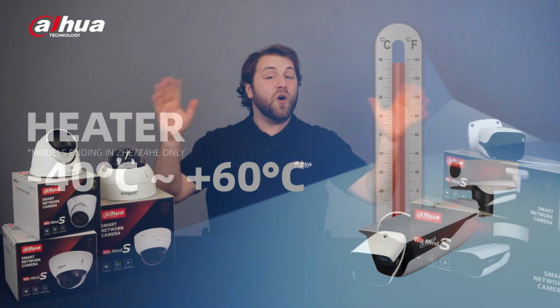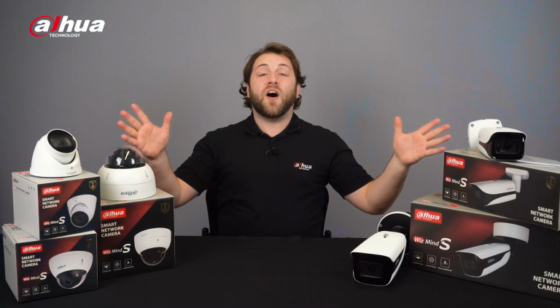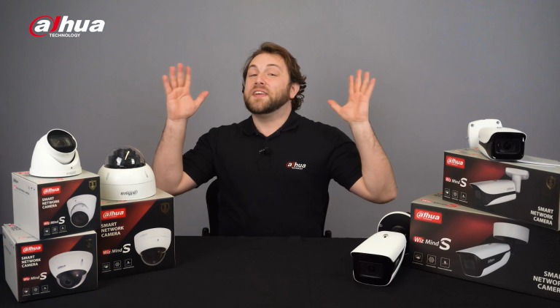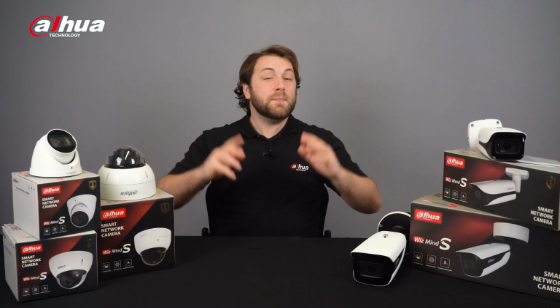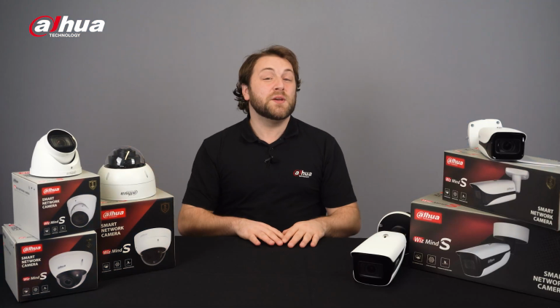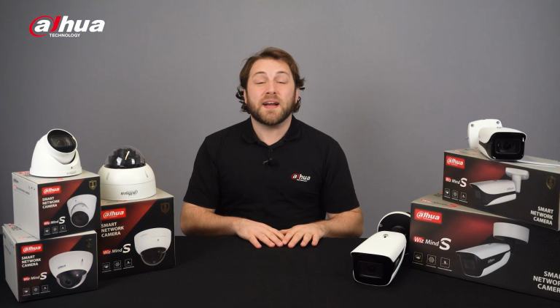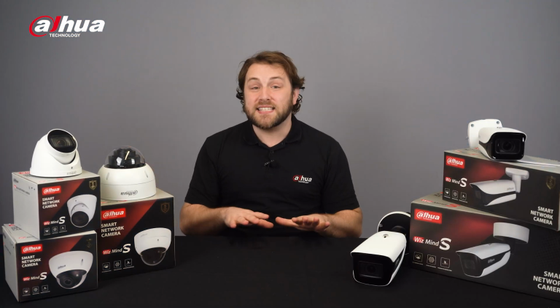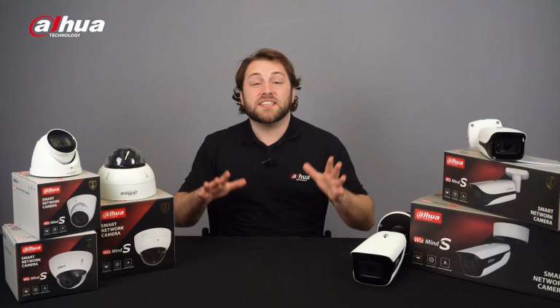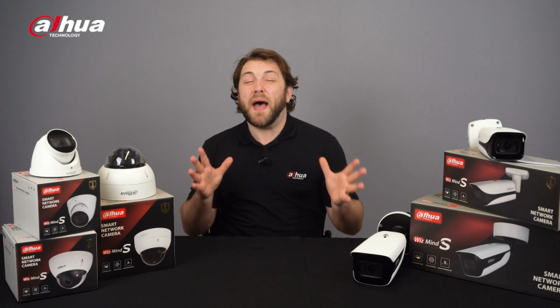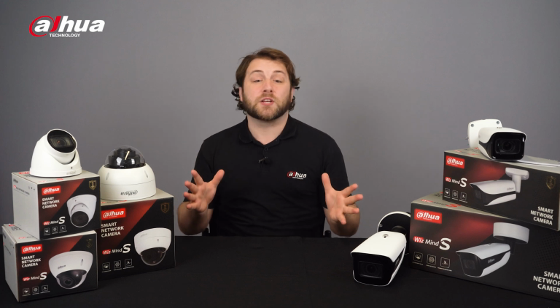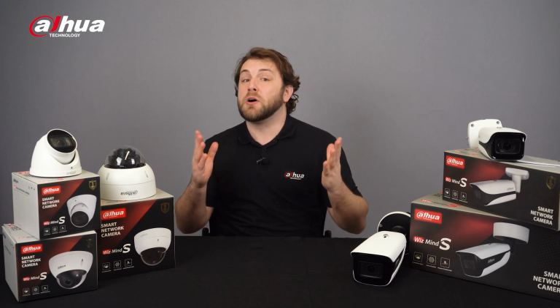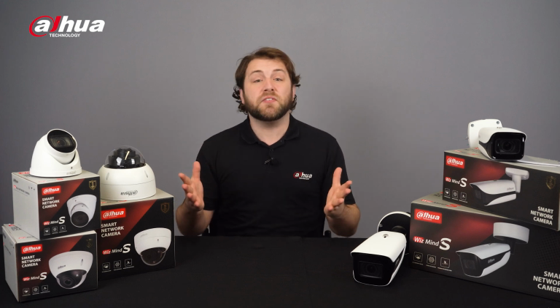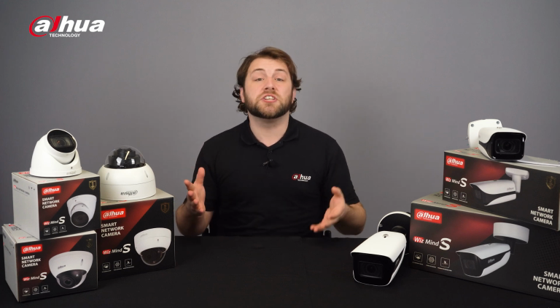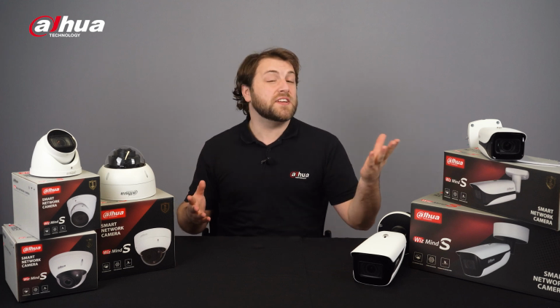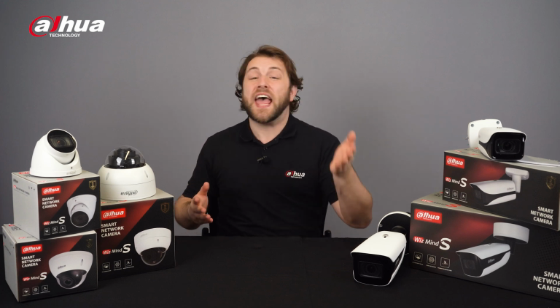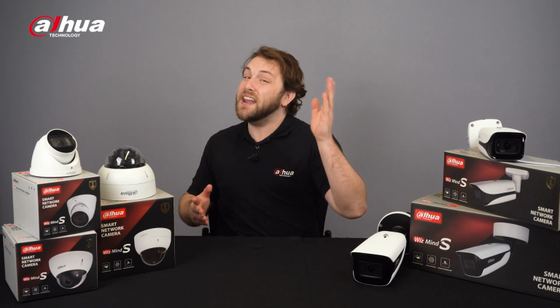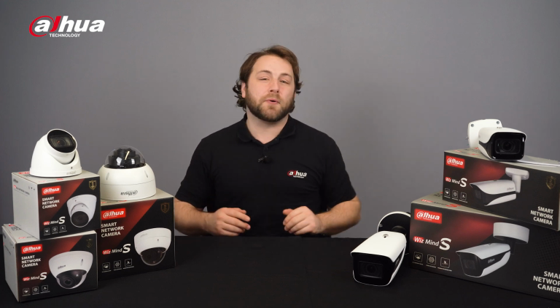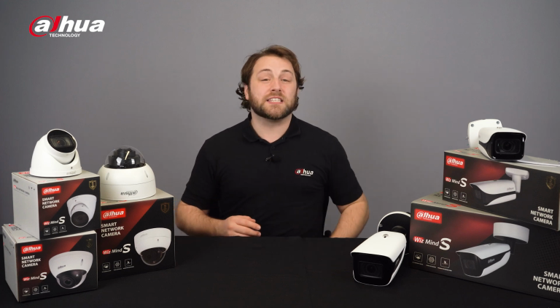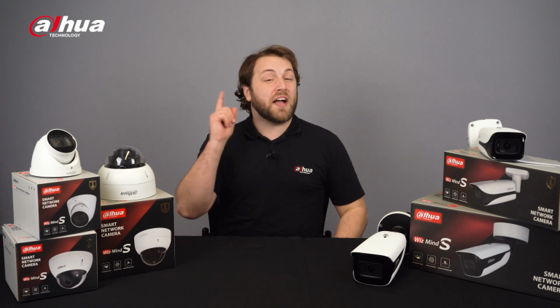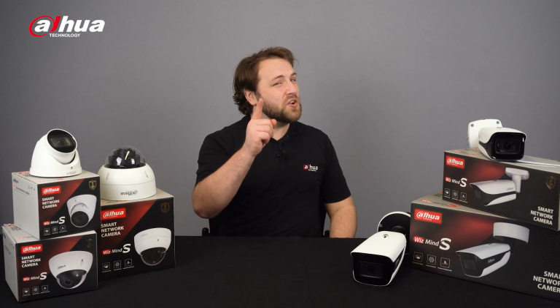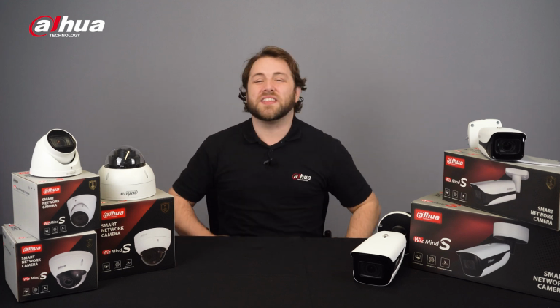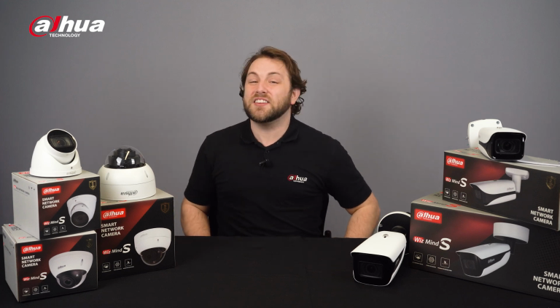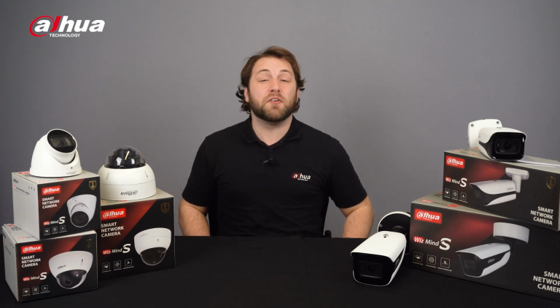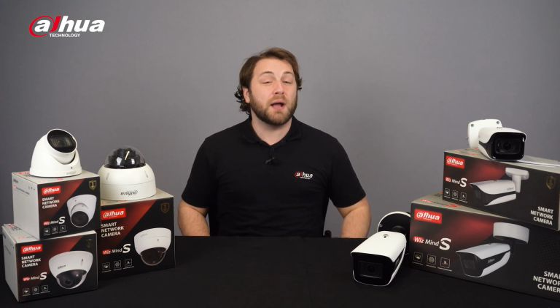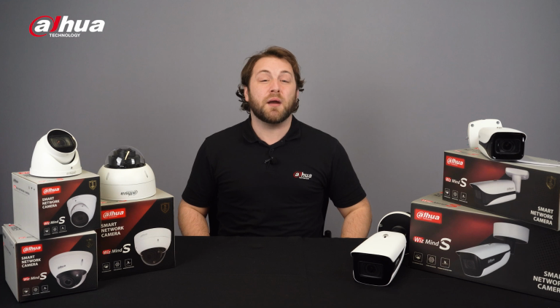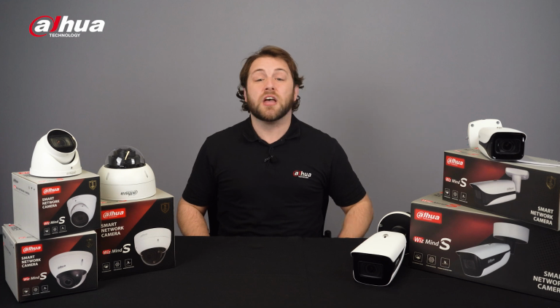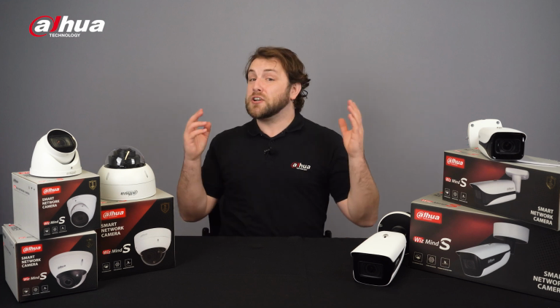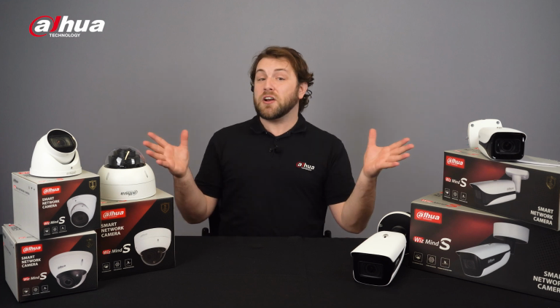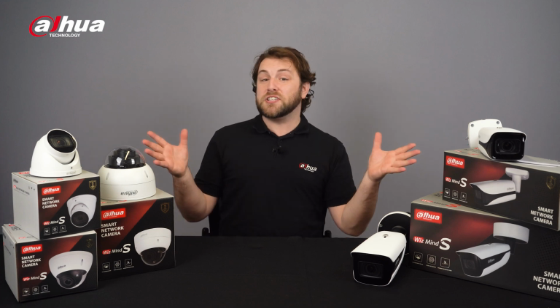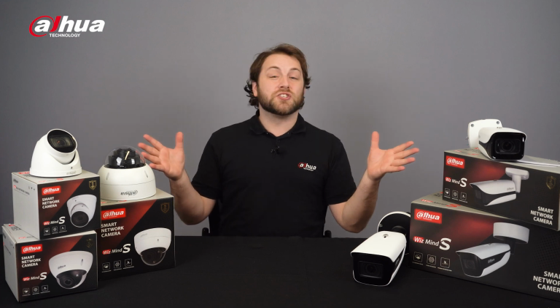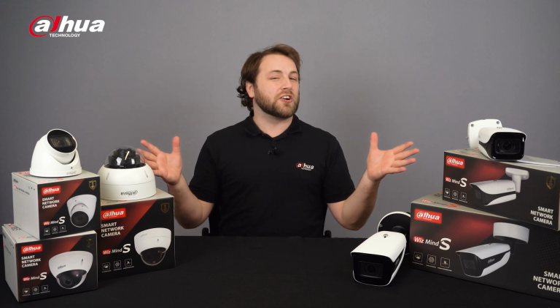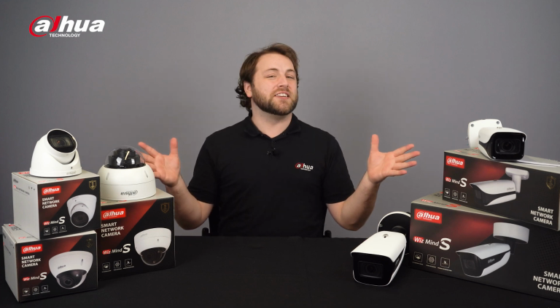Overall, the IPC WisMind S-Series is packed with multiple functions, features, and upgrades to provide you with intelligent and reliable cameras for a smarter vision, stronger shield.